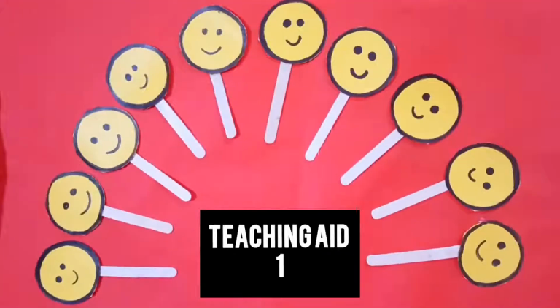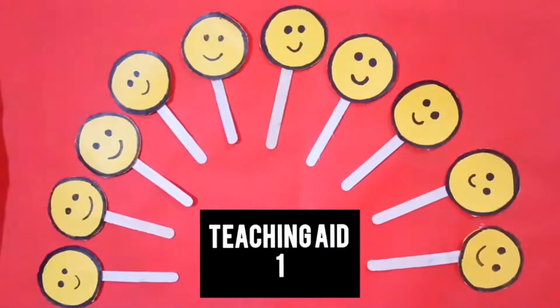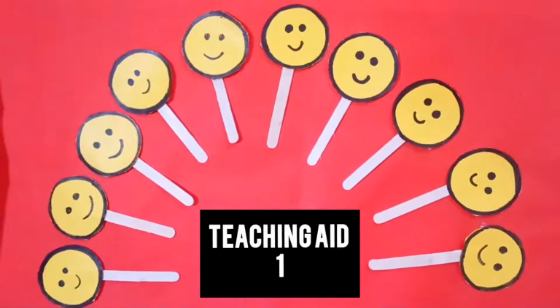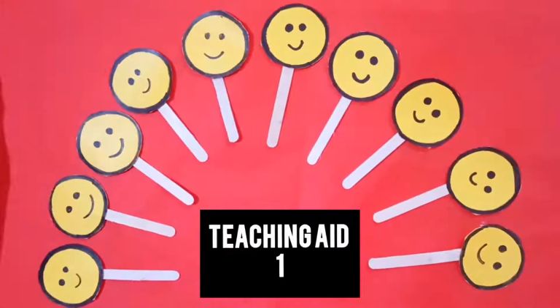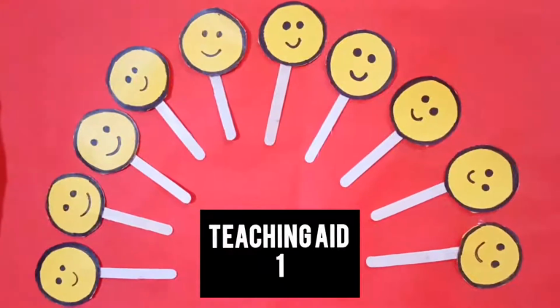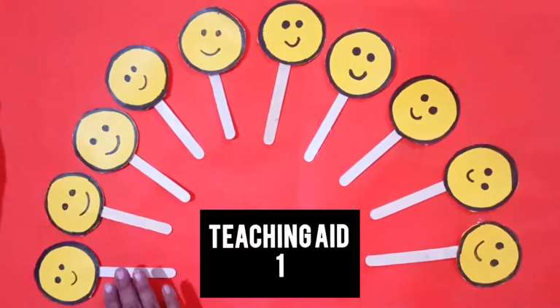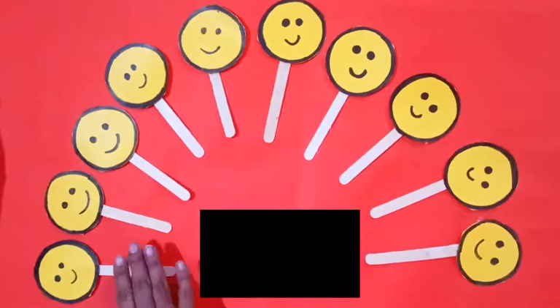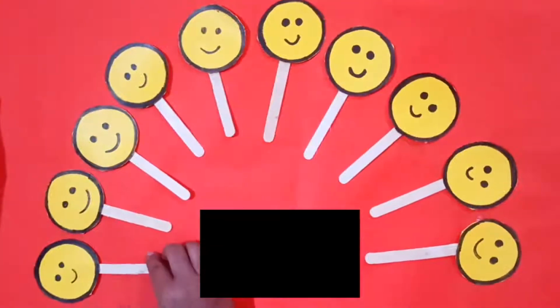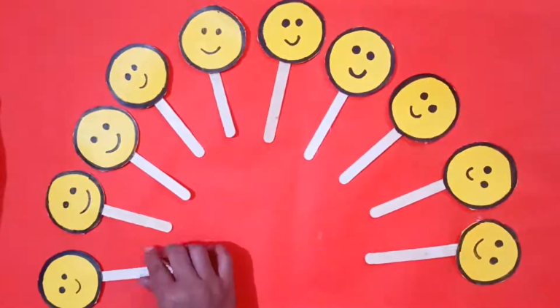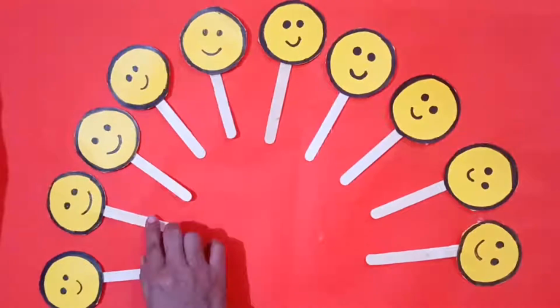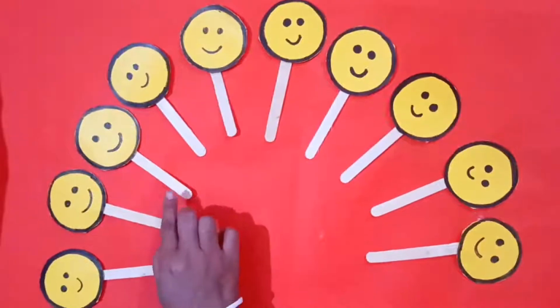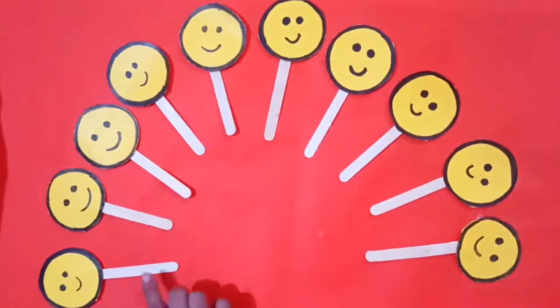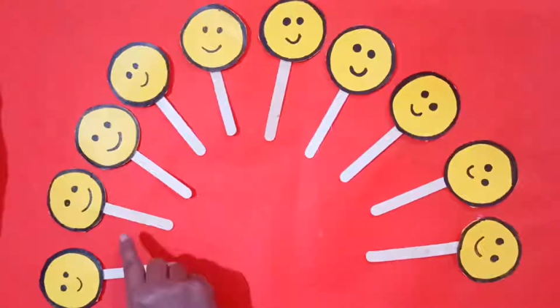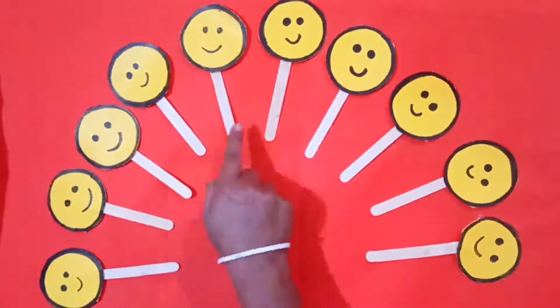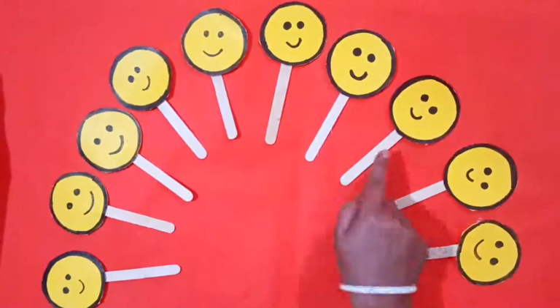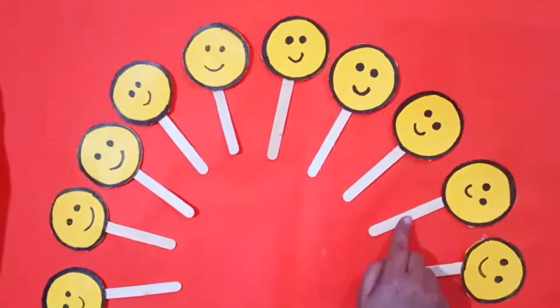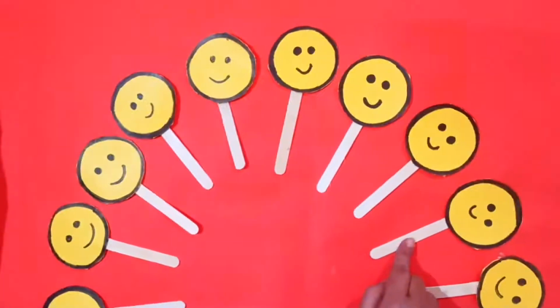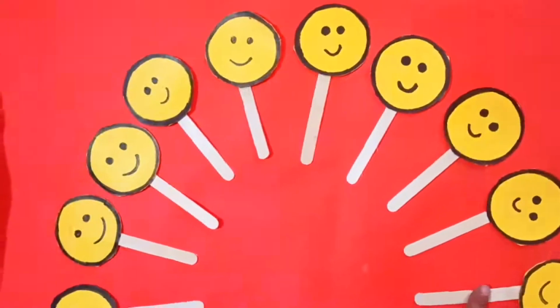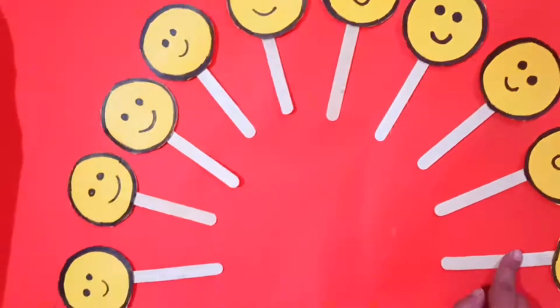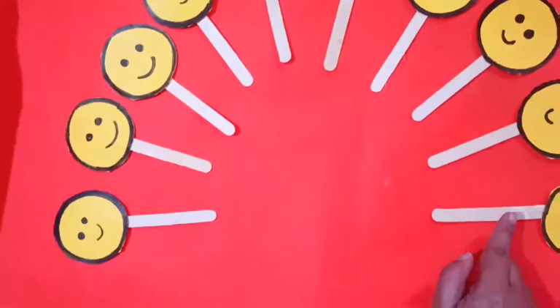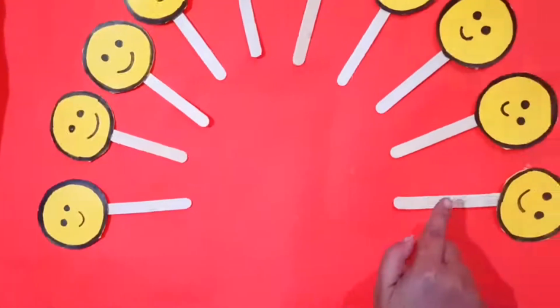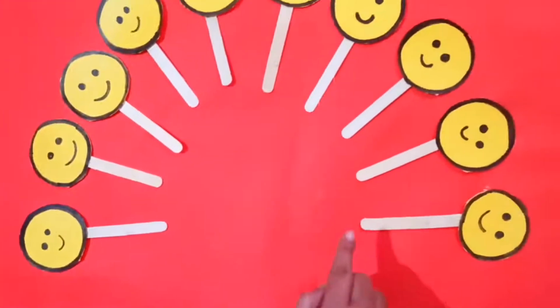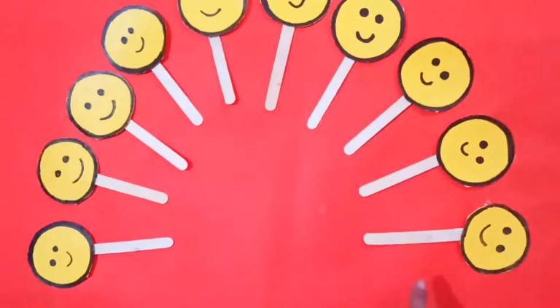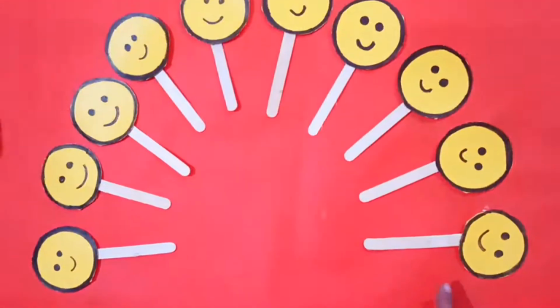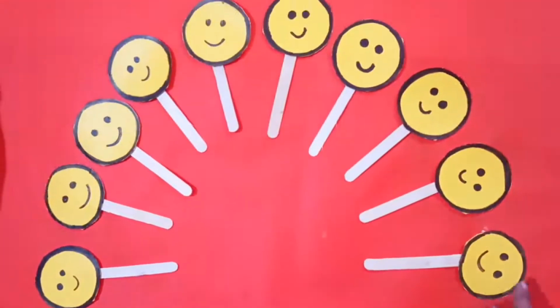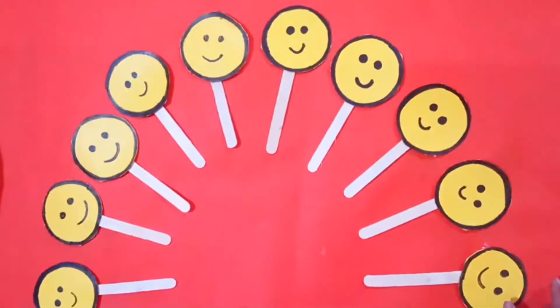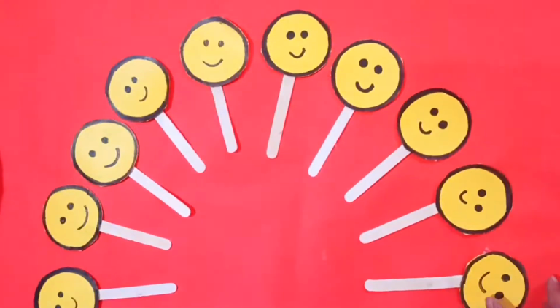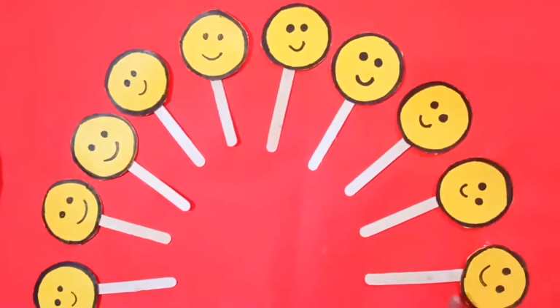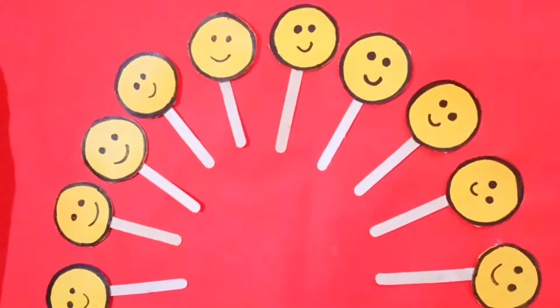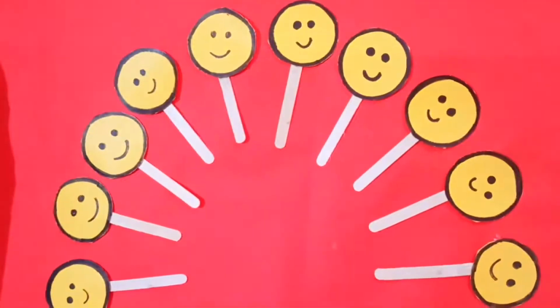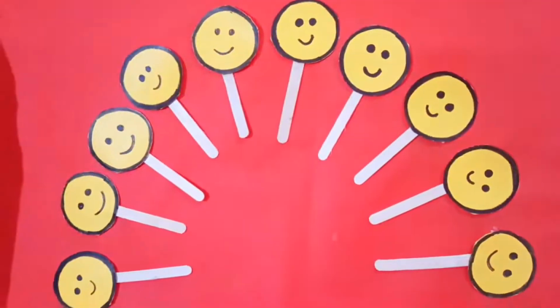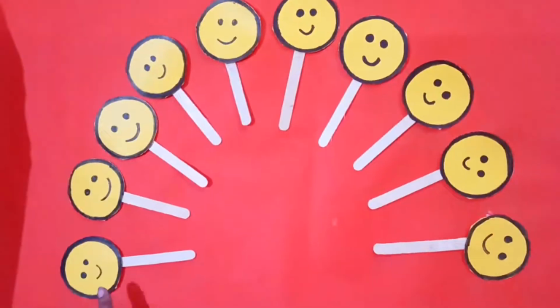Hello everyone, this is one teaching aid. With the help of this teaching aid, children can count and you can teach them how to count.